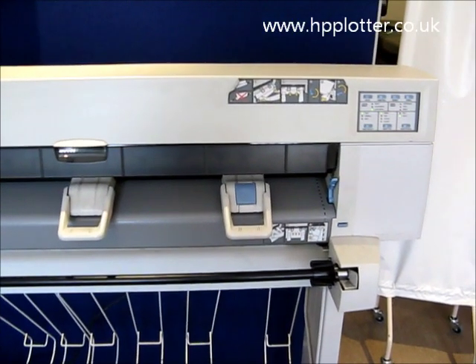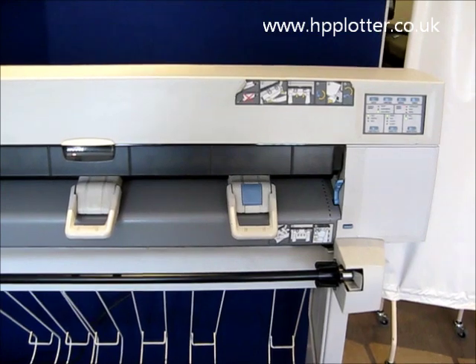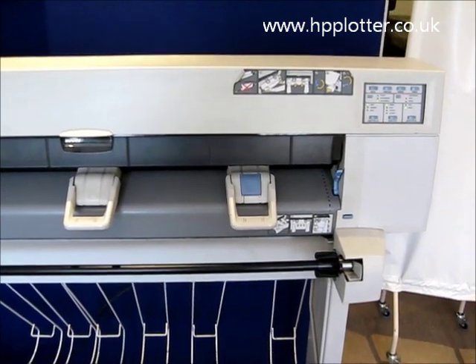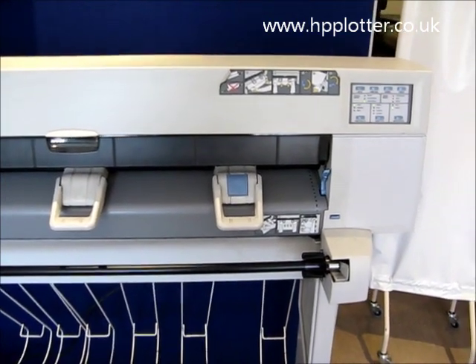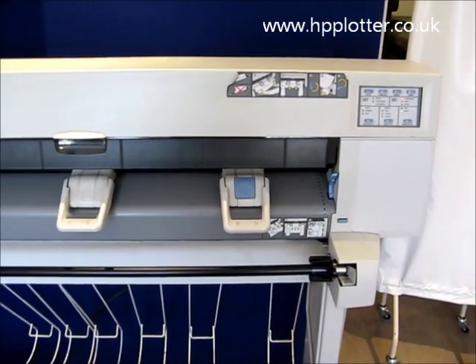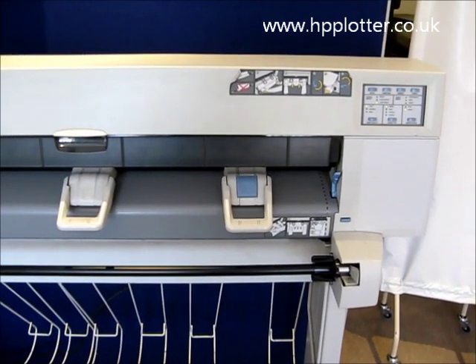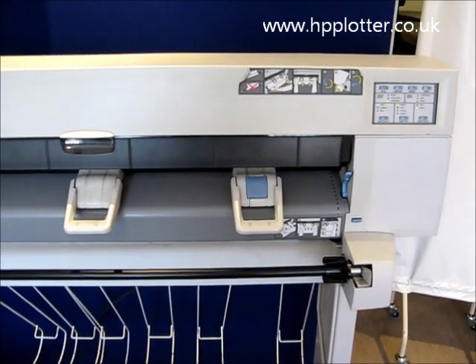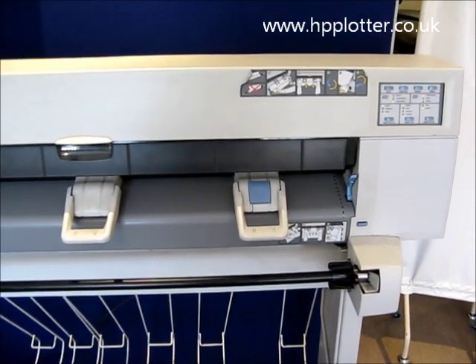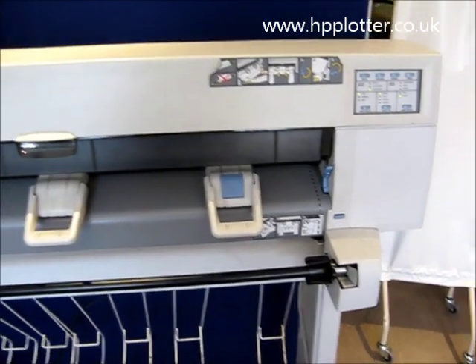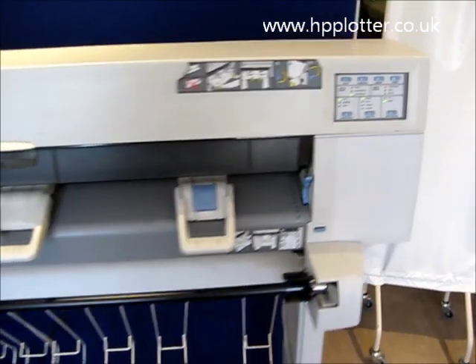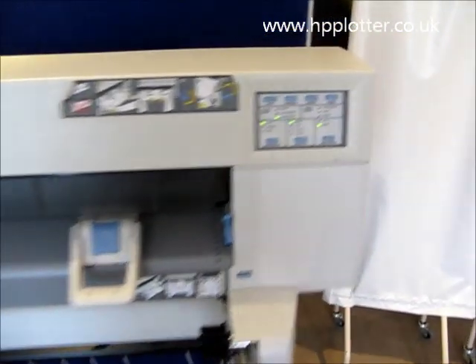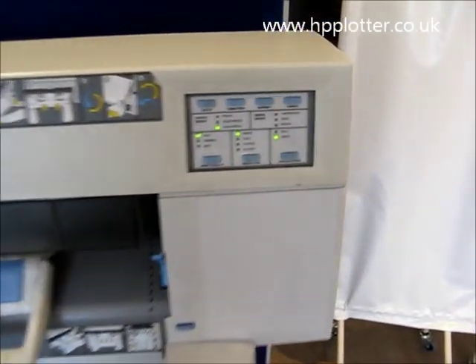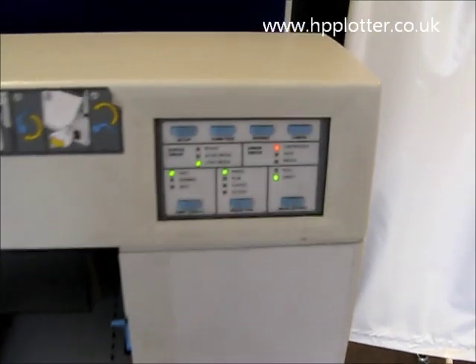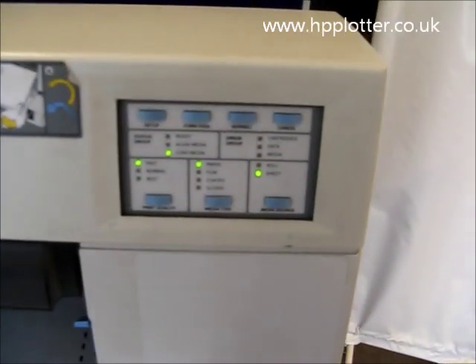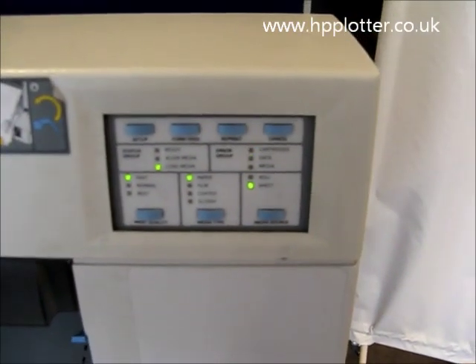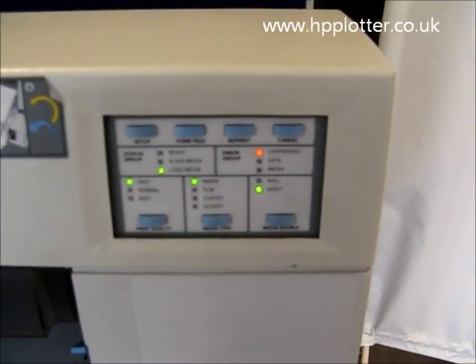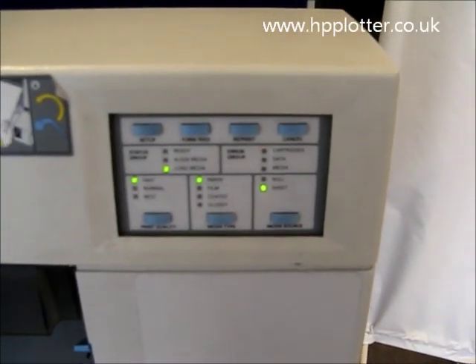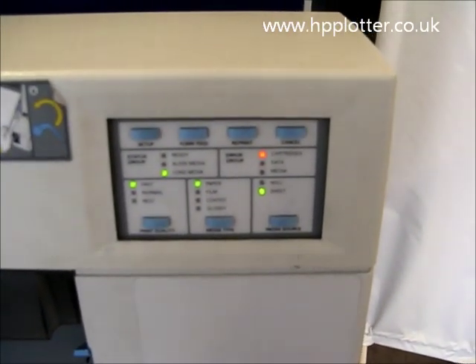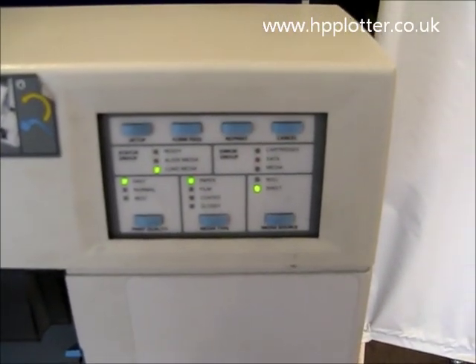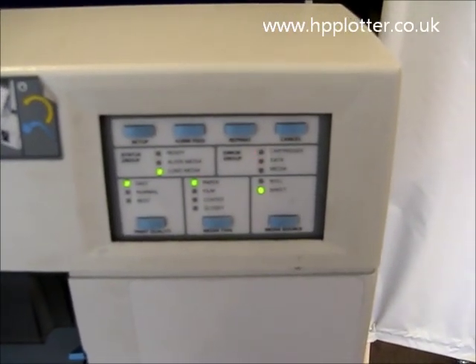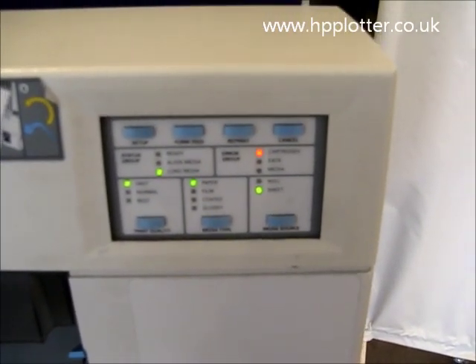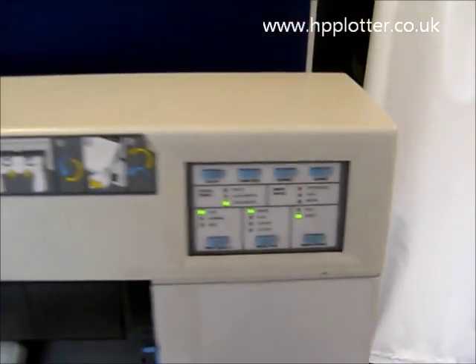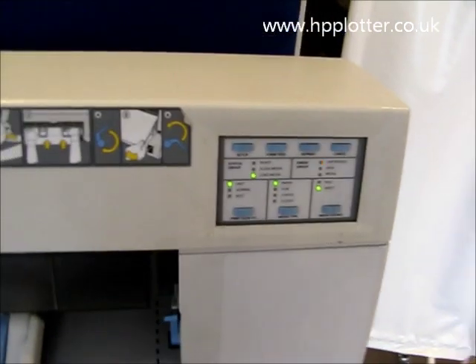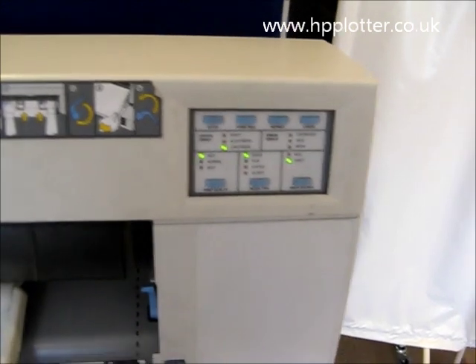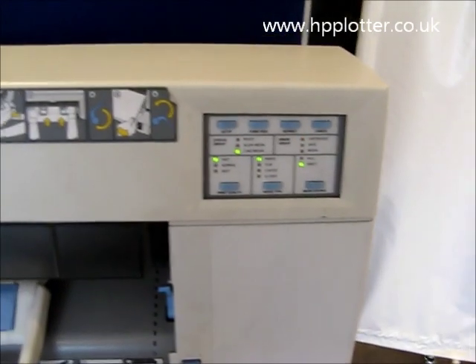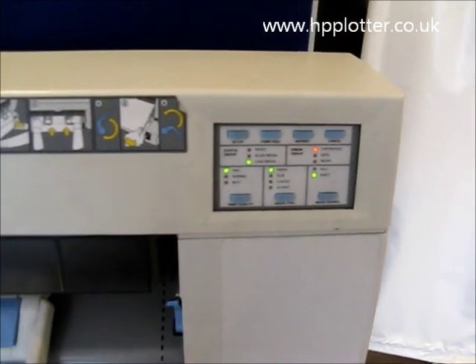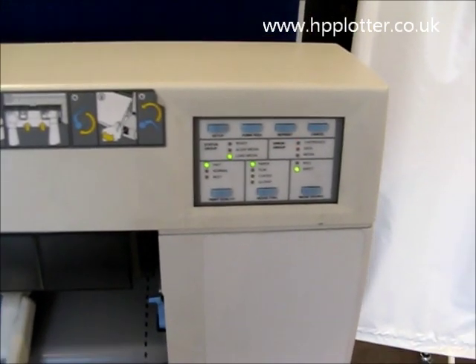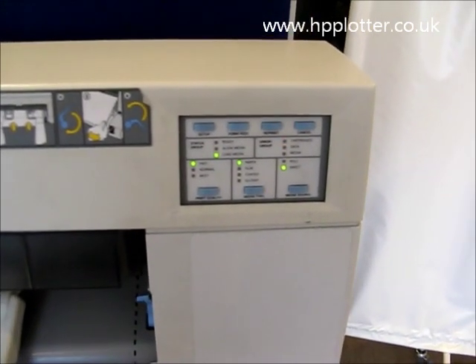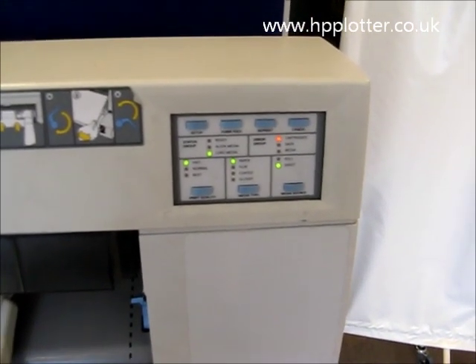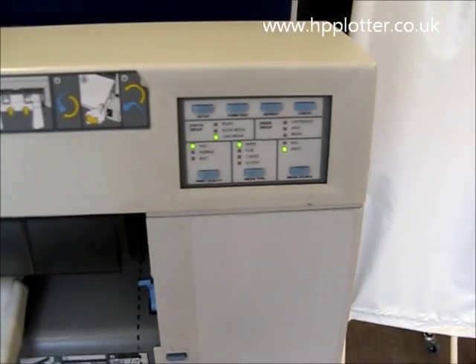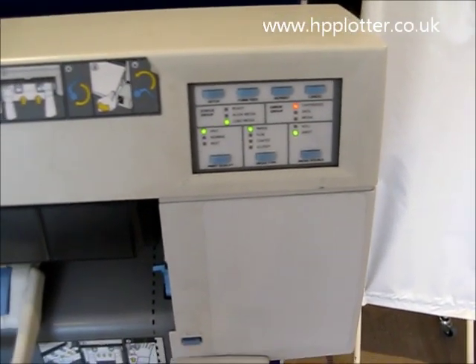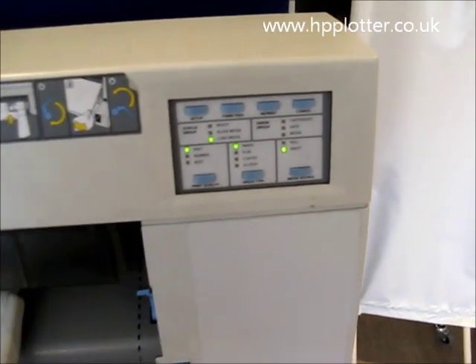We're looking at the DesignJet 450 with the cartridge error. The cartridge light is flashing, indicating there's a problem. We need to determine whether it's a hardware problem or just a problem with a cartridge.